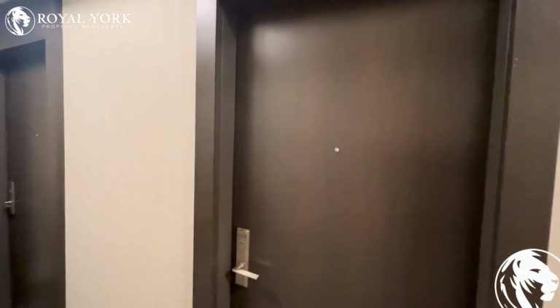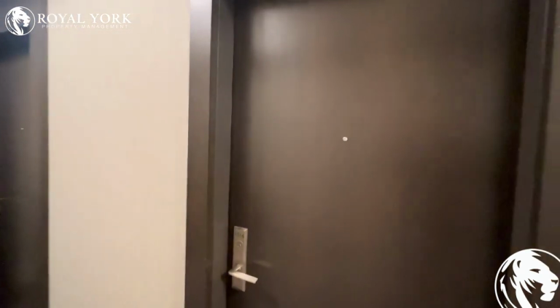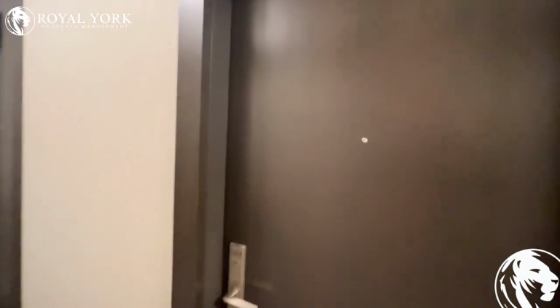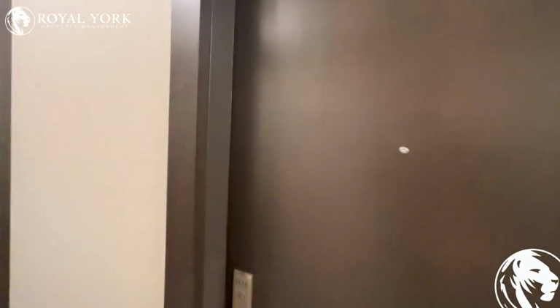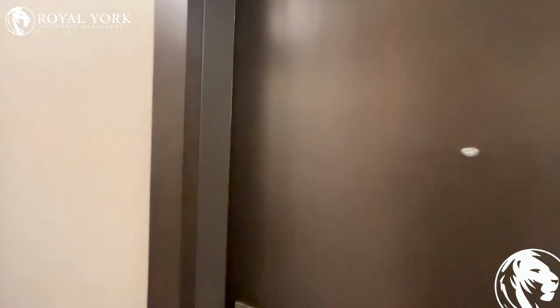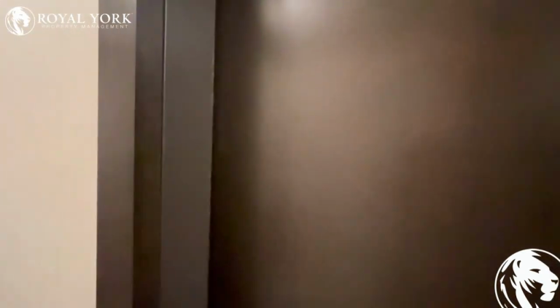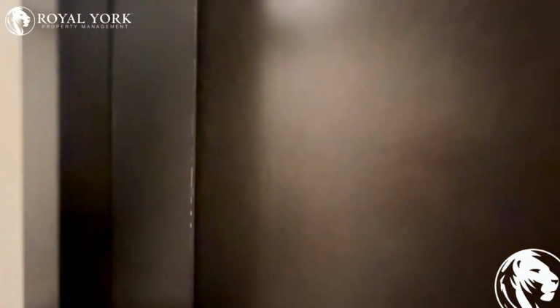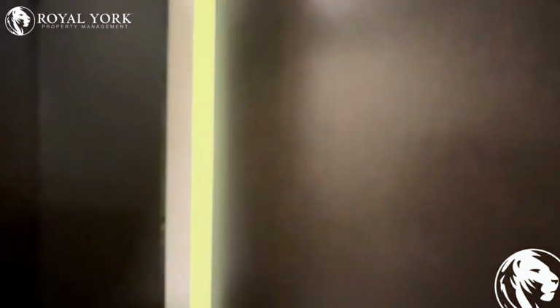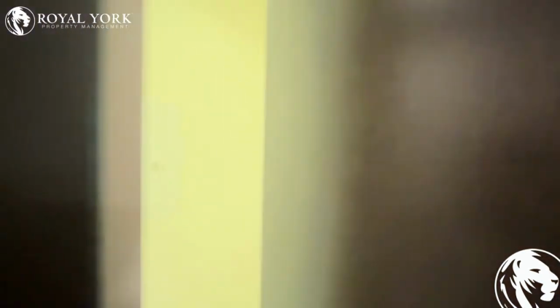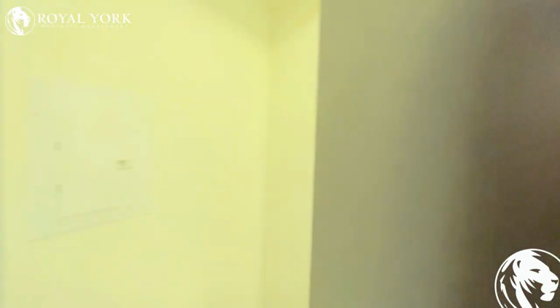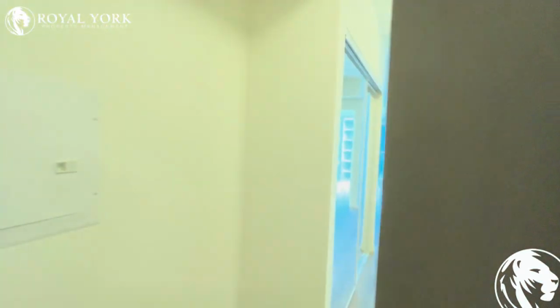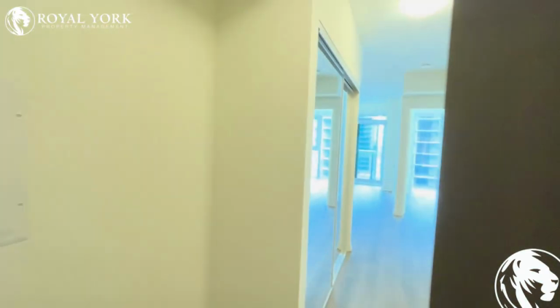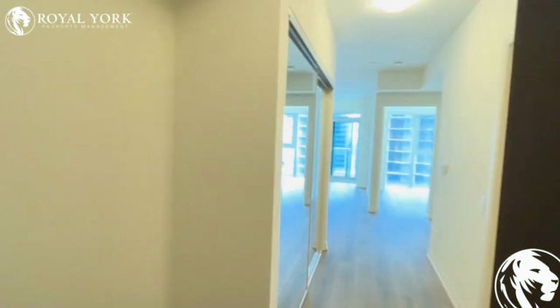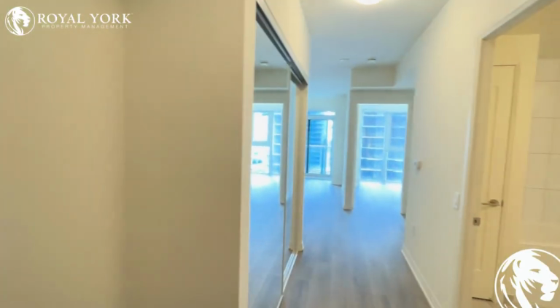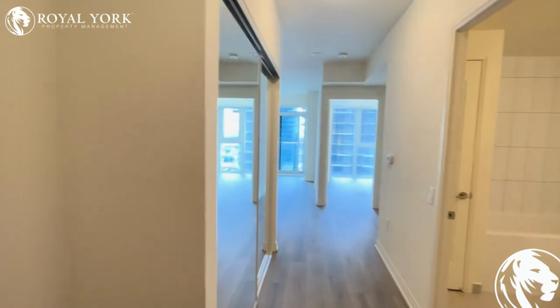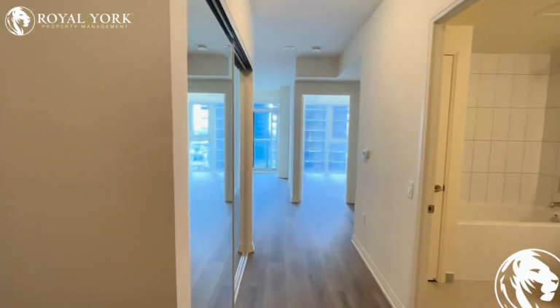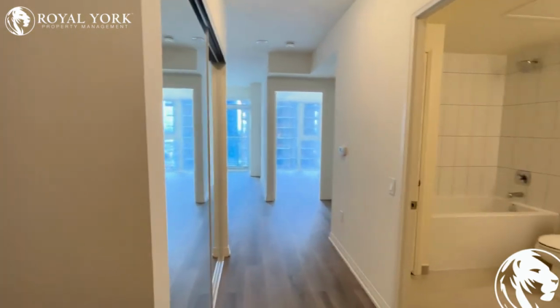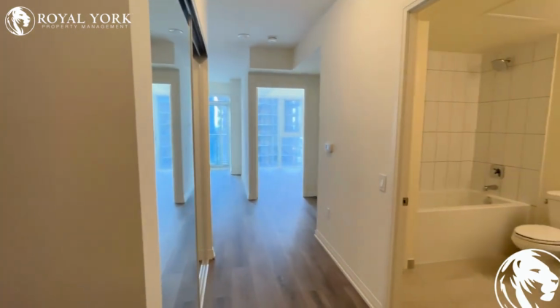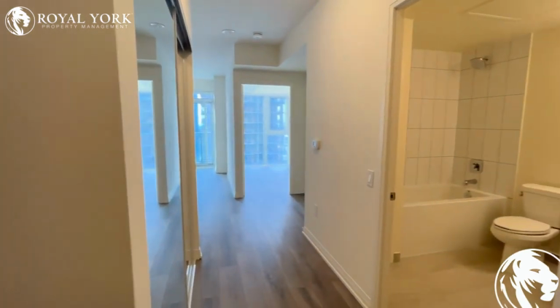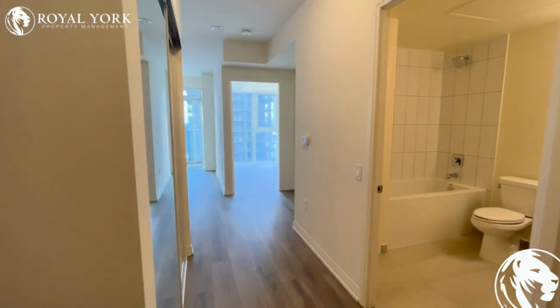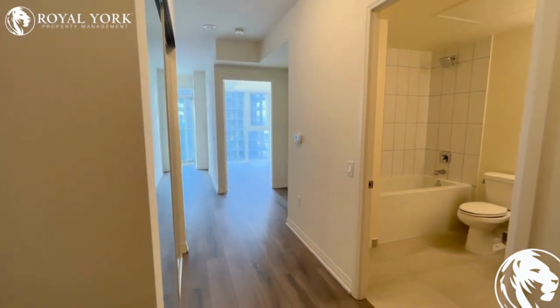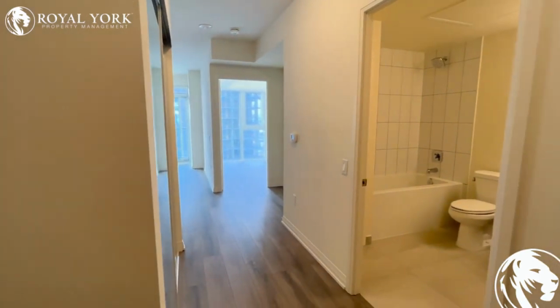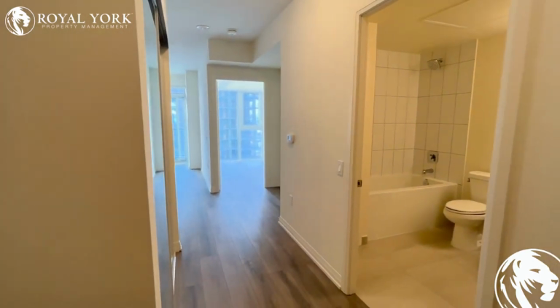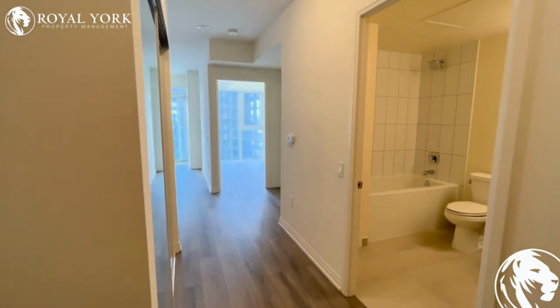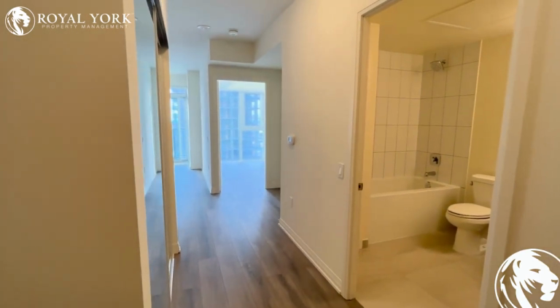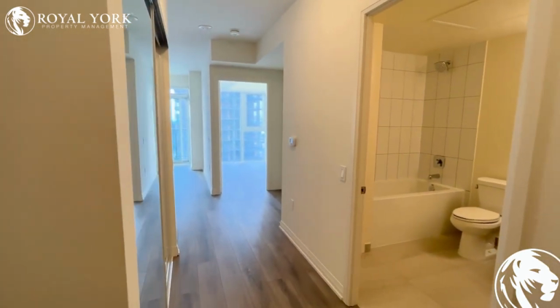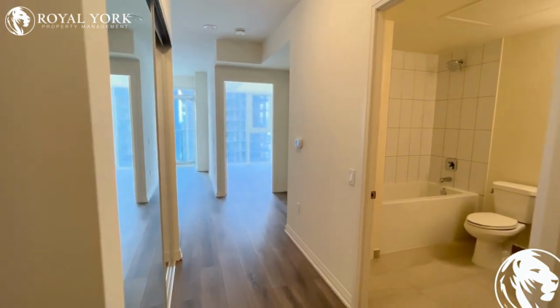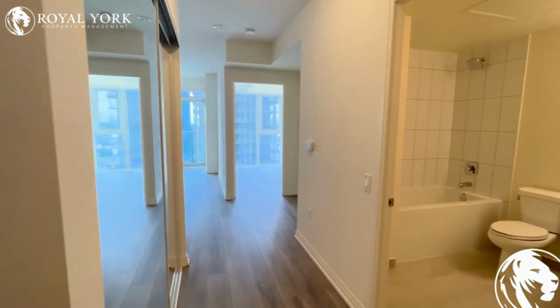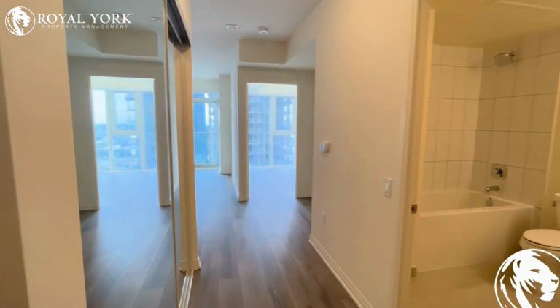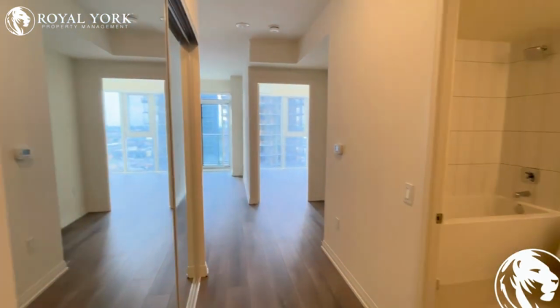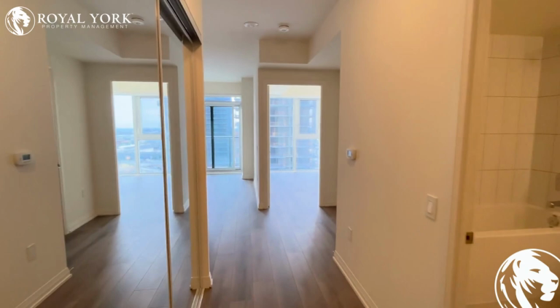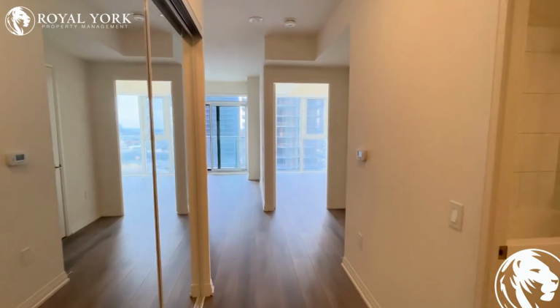Hello and welcome to Unit 1516 at 9000 Jane Street here in Vaughan, Ontario. This is a beautifully finished one-bedroom, one-bathroom condo for rent exclusively by Royal York Property Management.